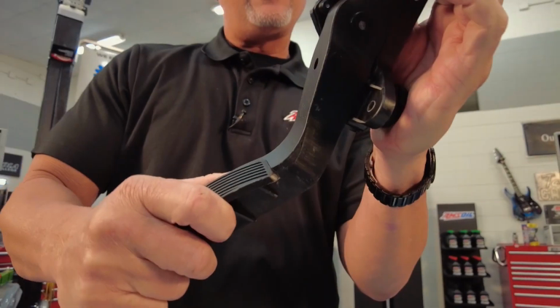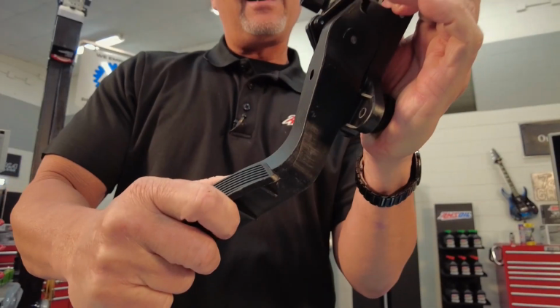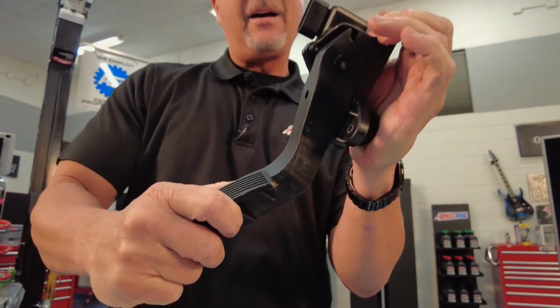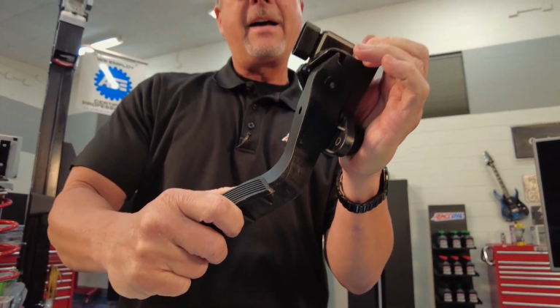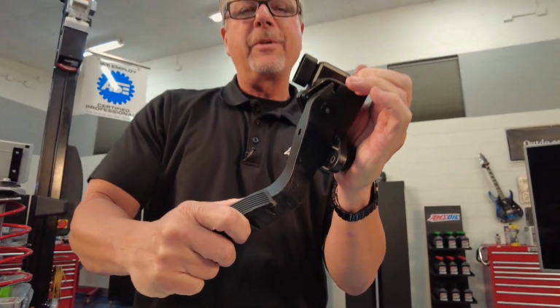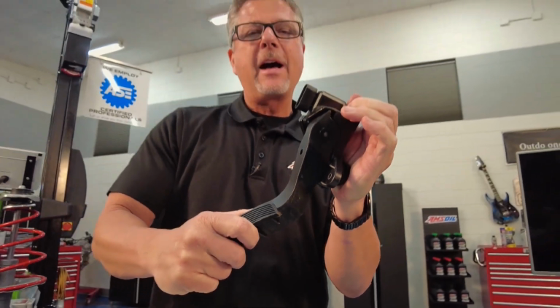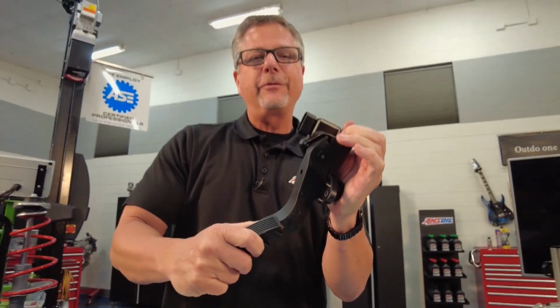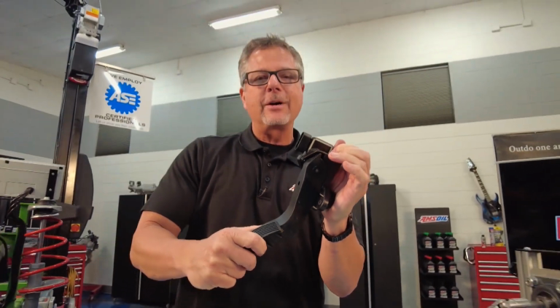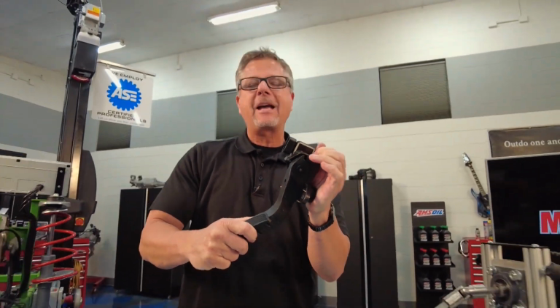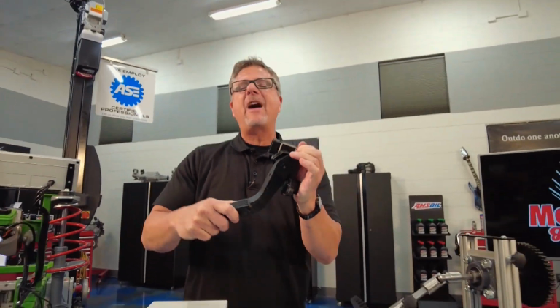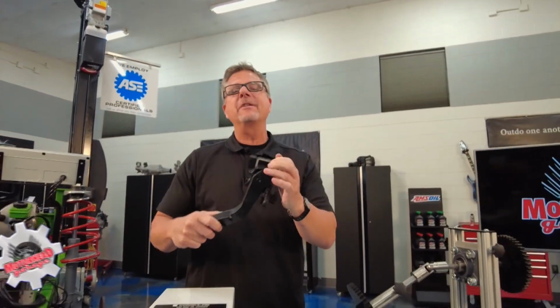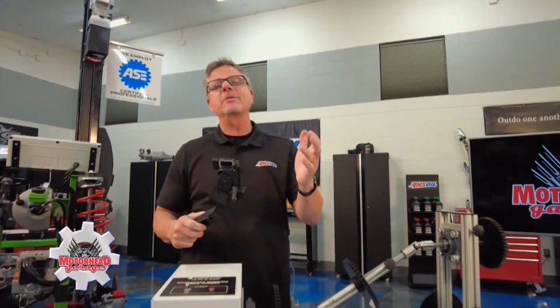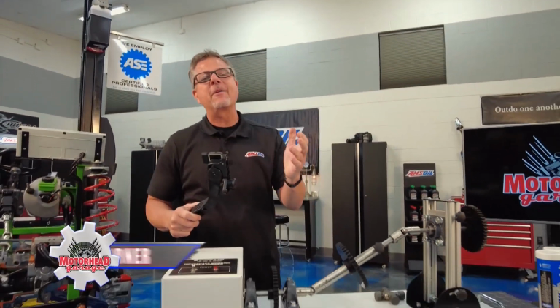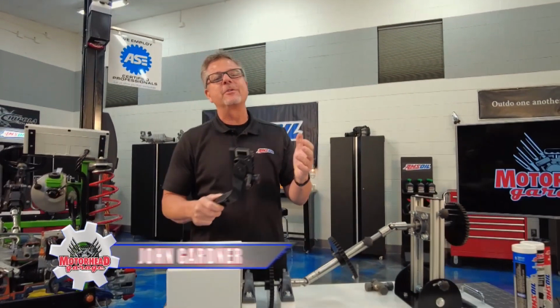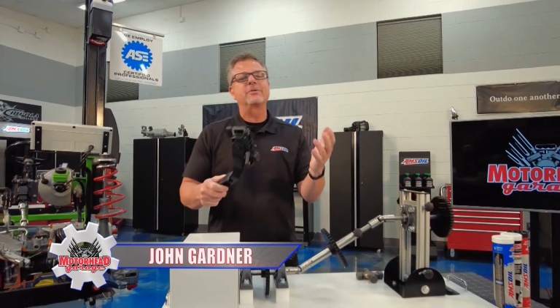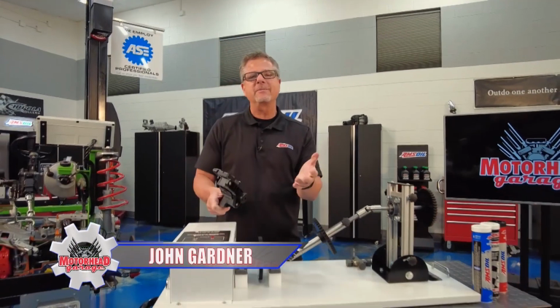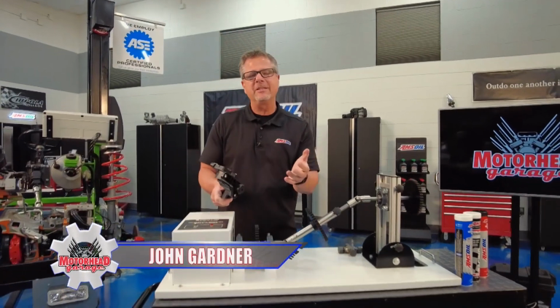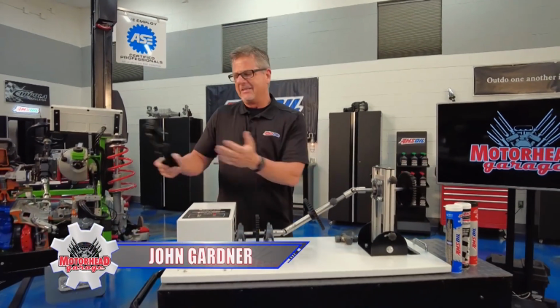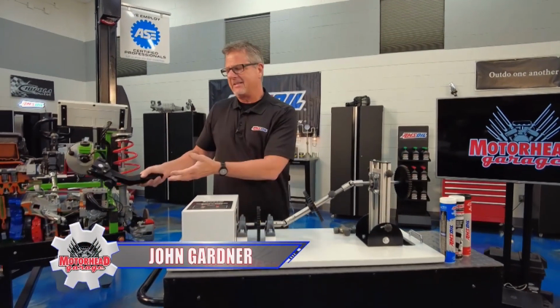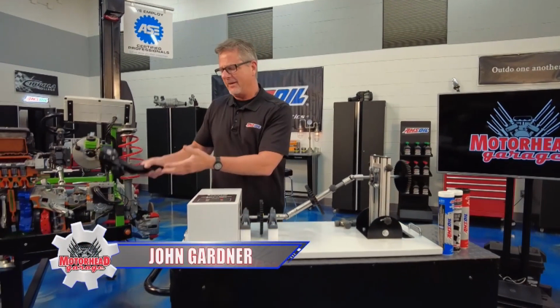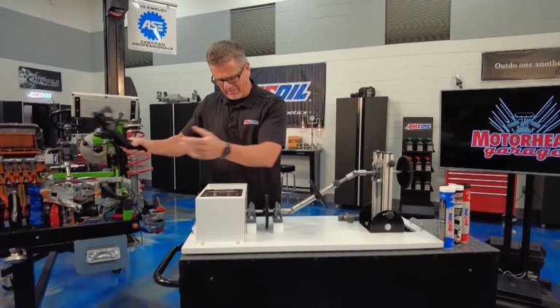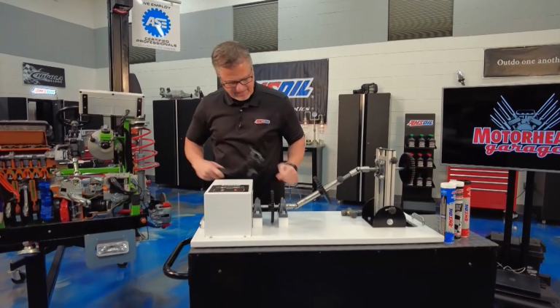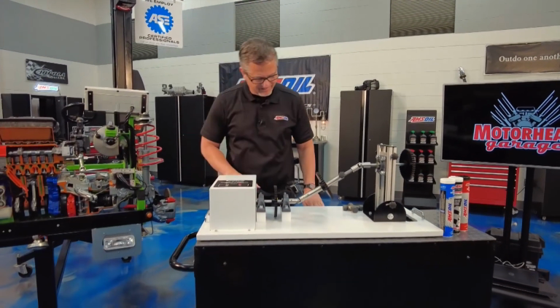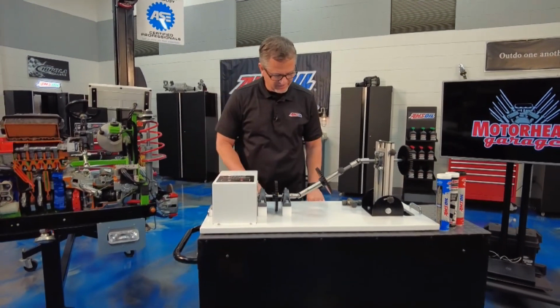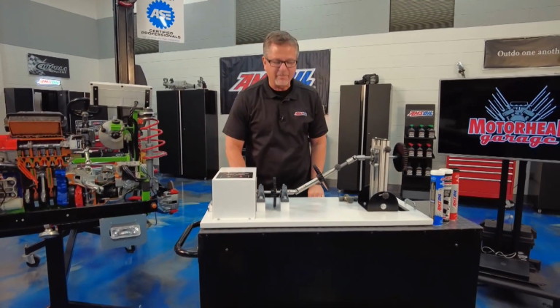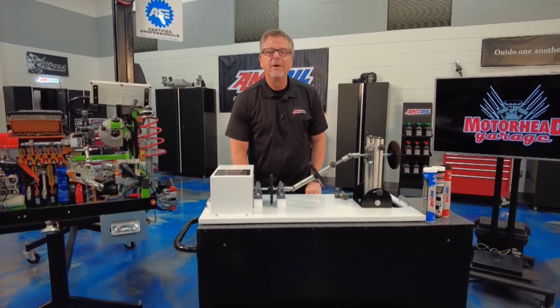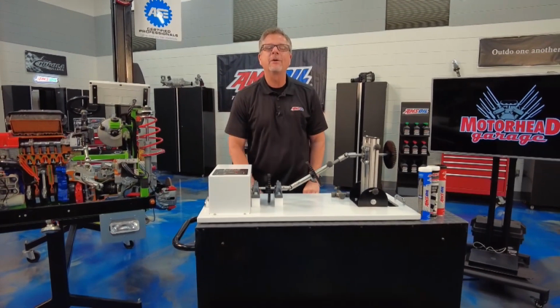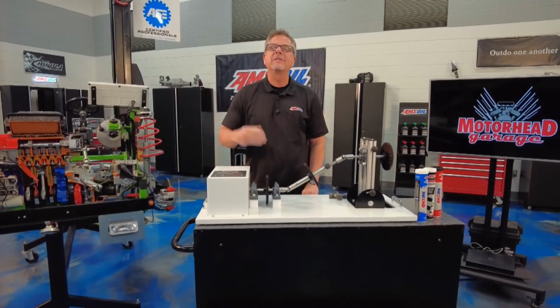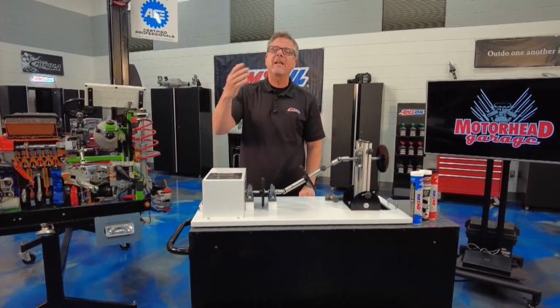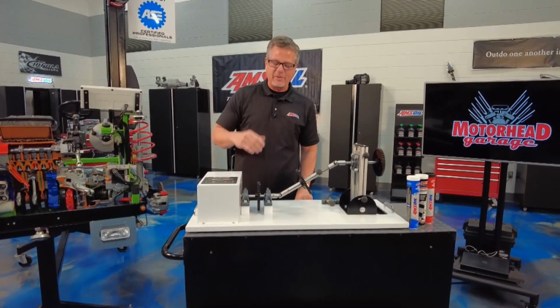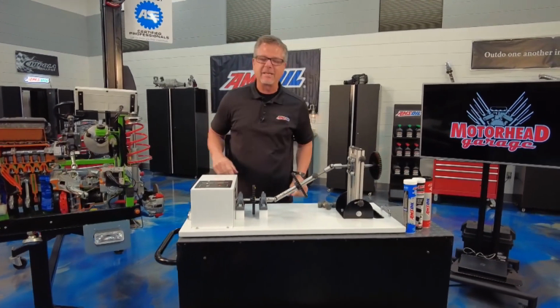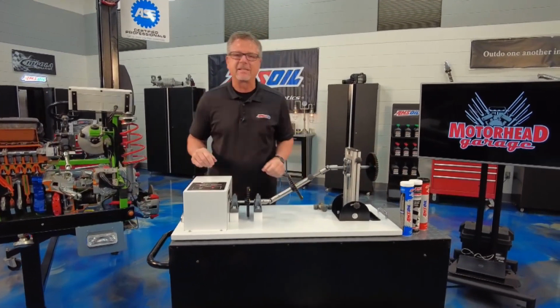Wow, wide open throttle, floor it. Got 500 horsepower going through the transmission to the differential, bam, down to the ground. Welcome to this AMSOIL Tech Tip.